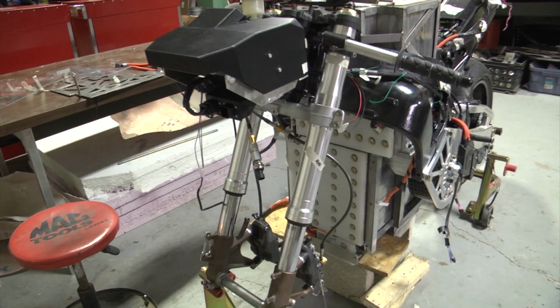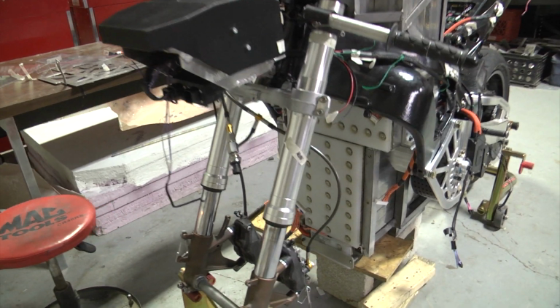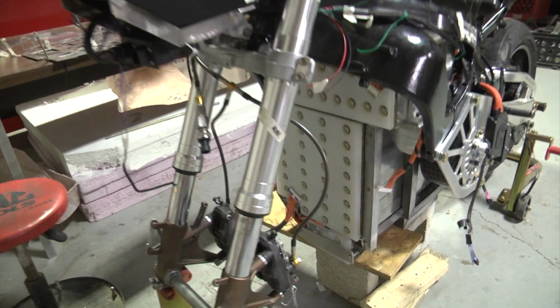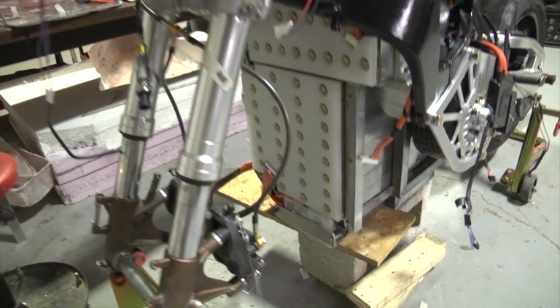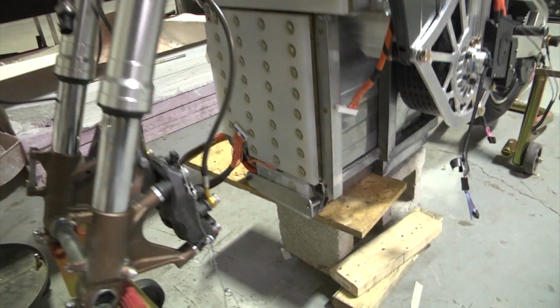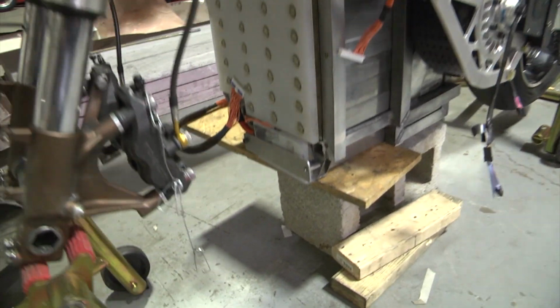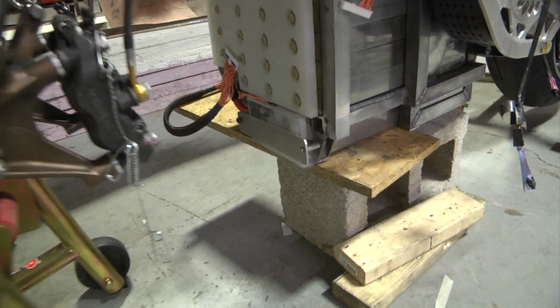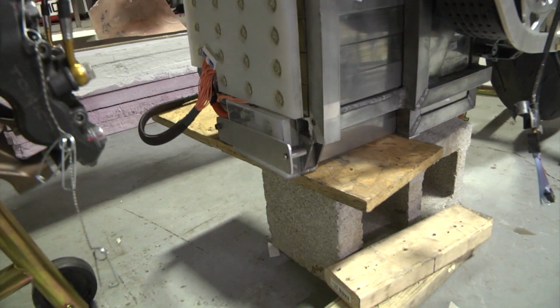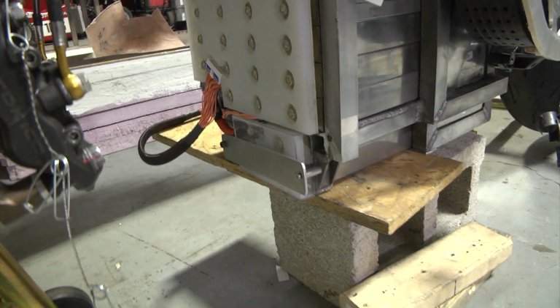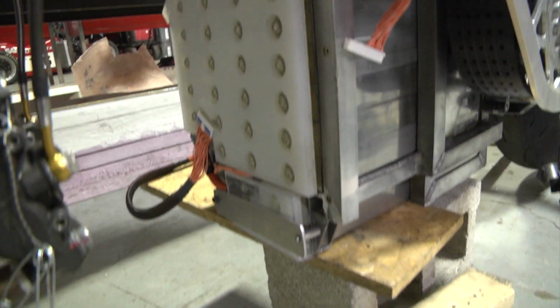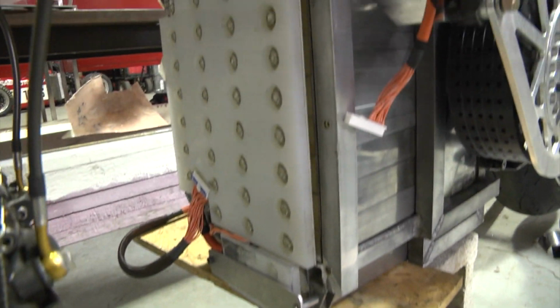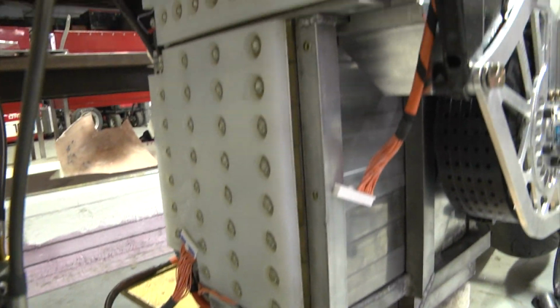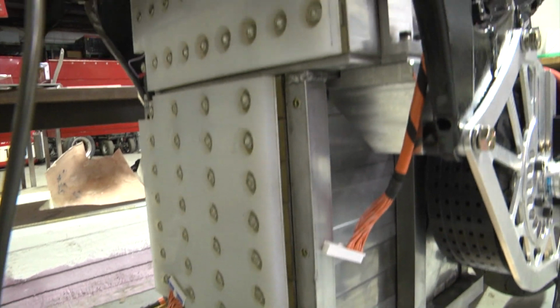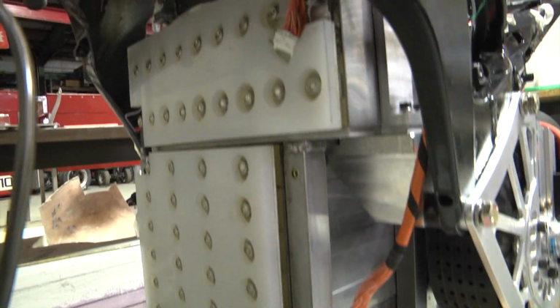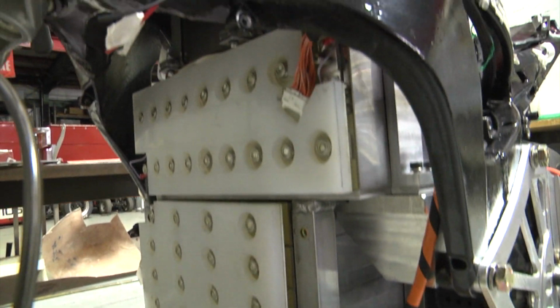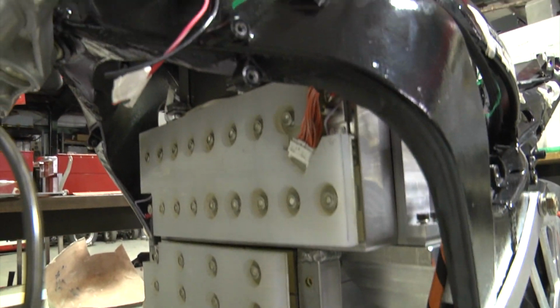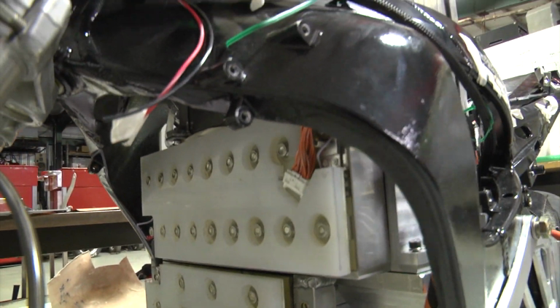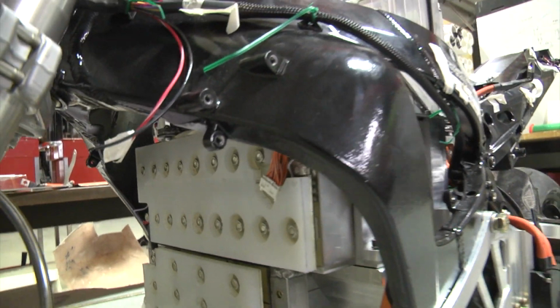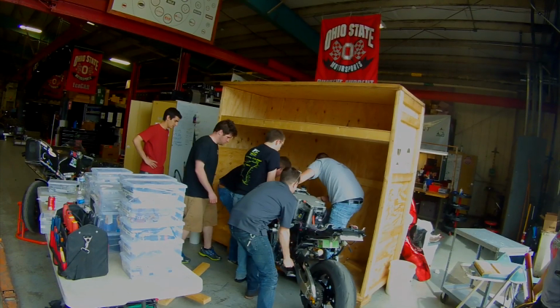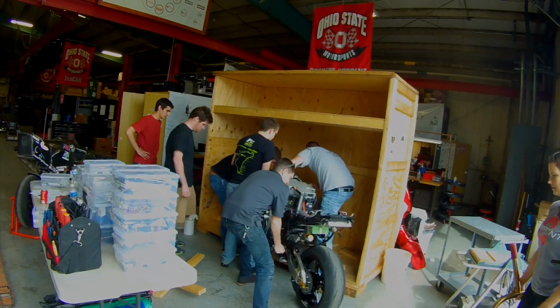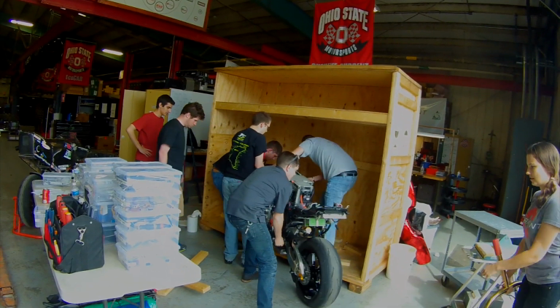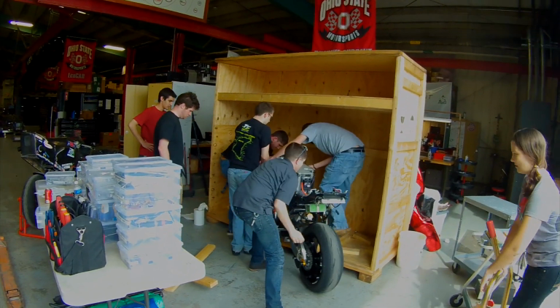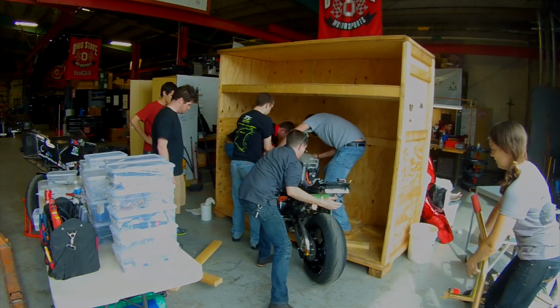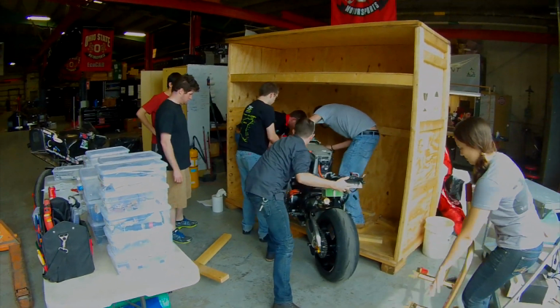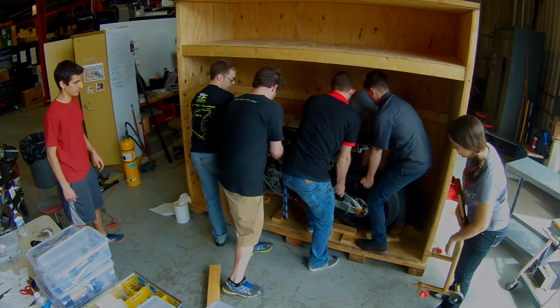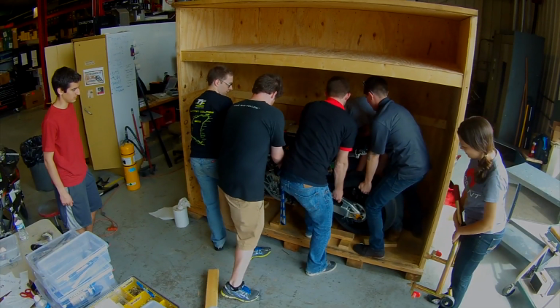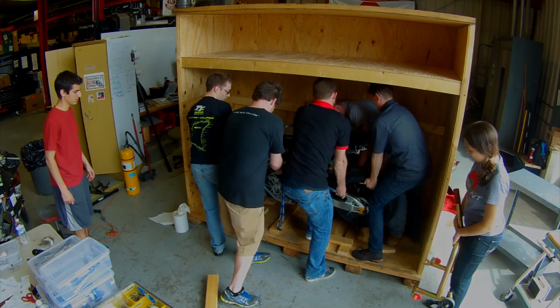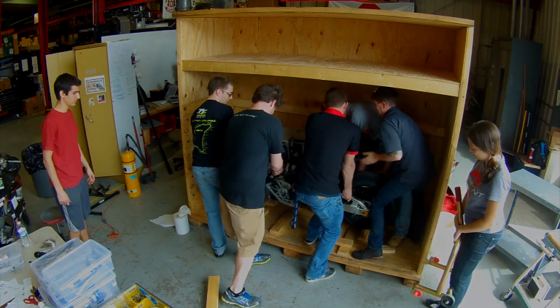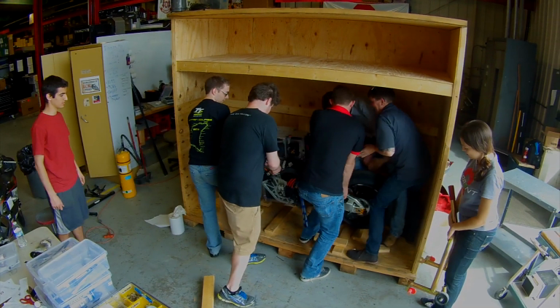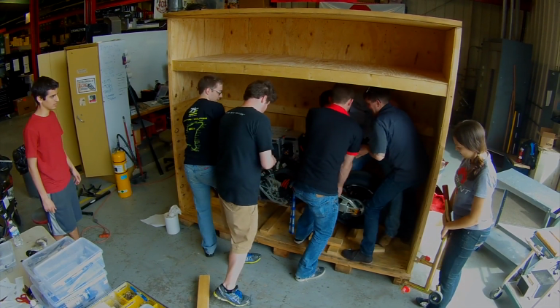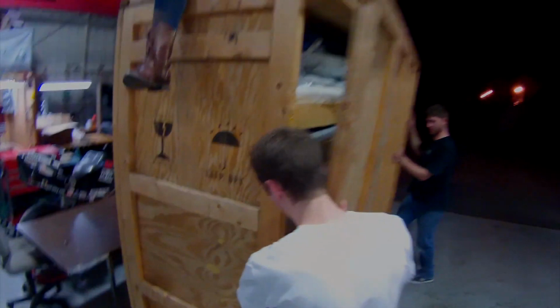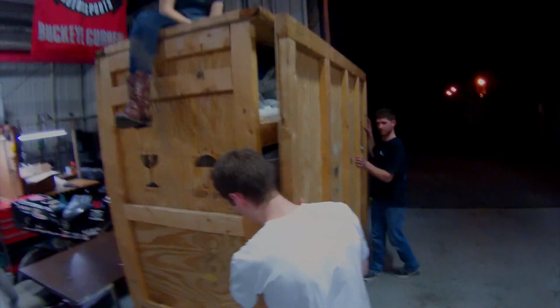The problem with flying it over is that we can't fly it due to the batteries — they're flammable hazards — so we have to ship it over by crate. Also, air freighting is very extremely expensive and that's really not within our budget.